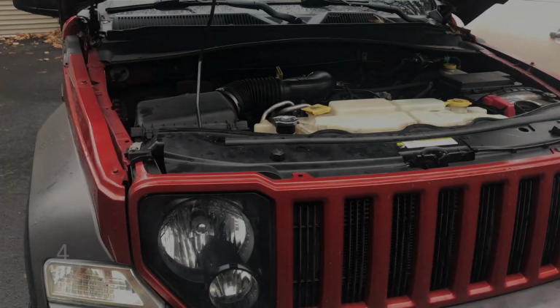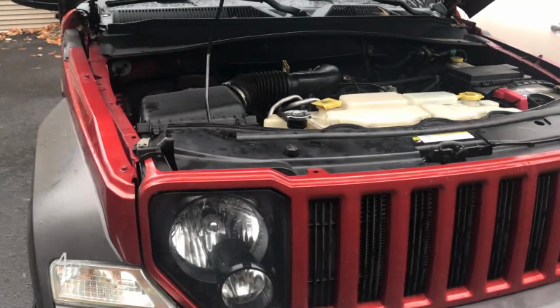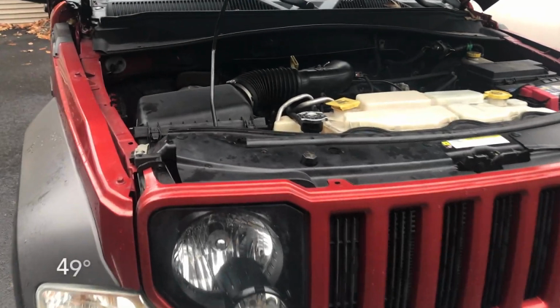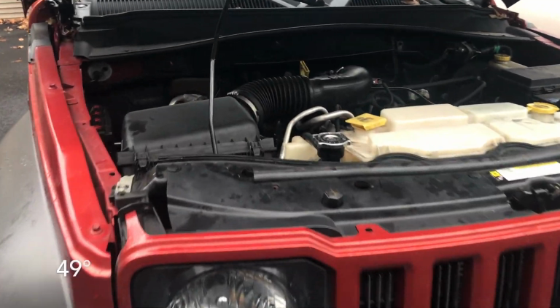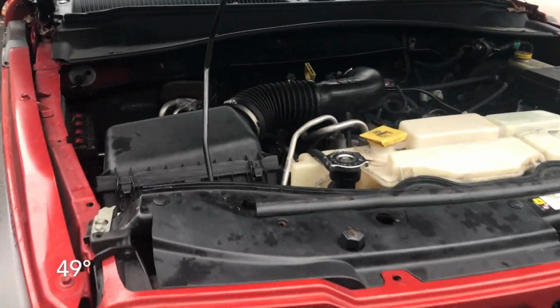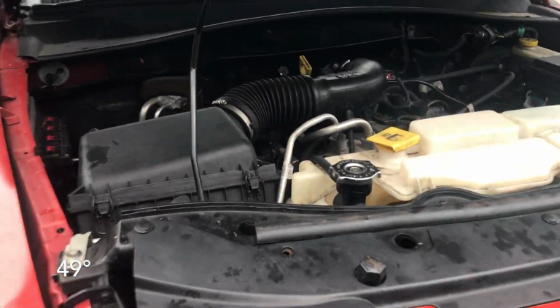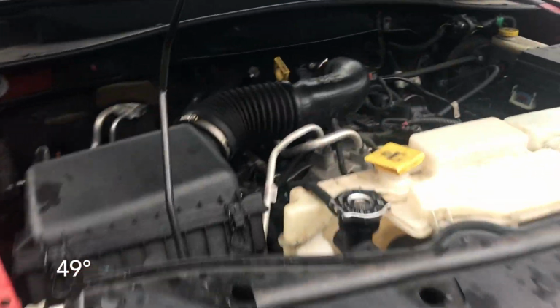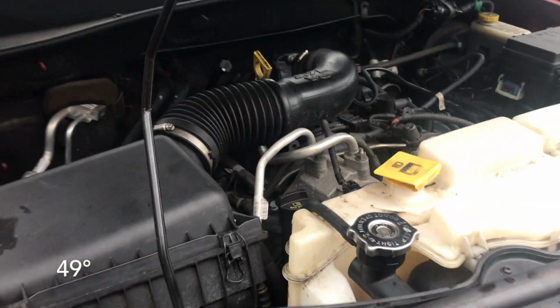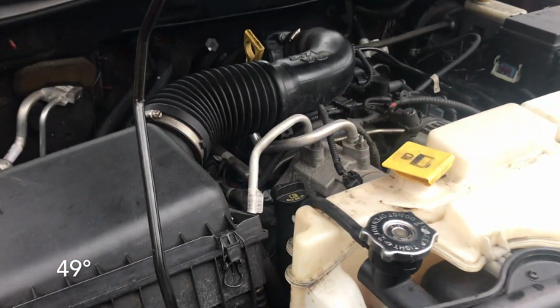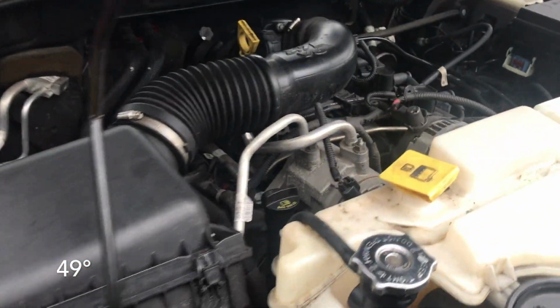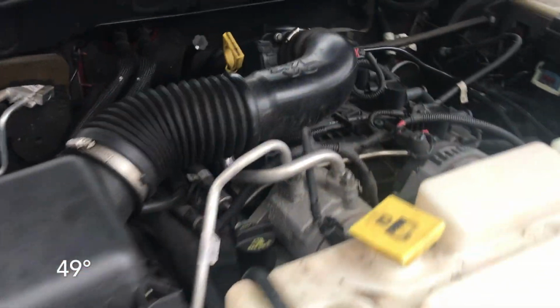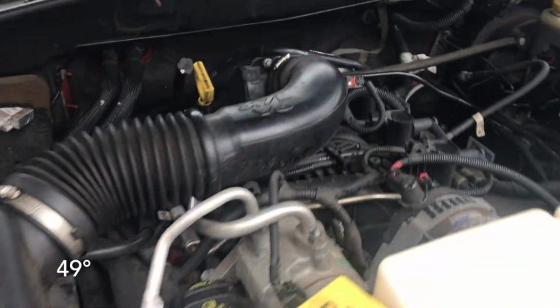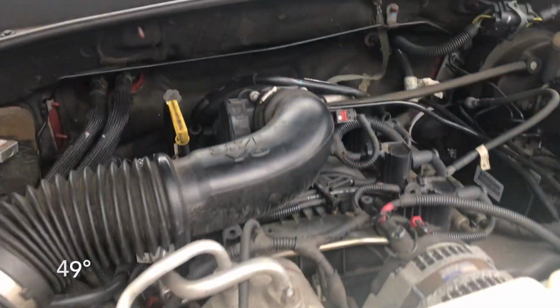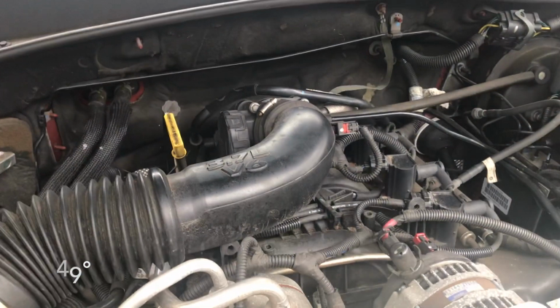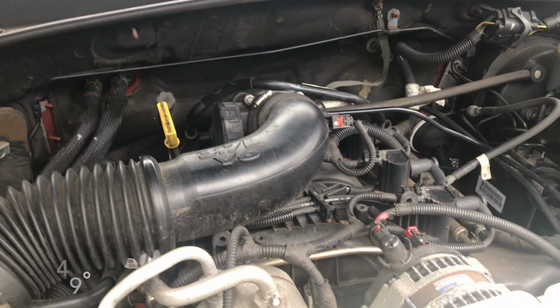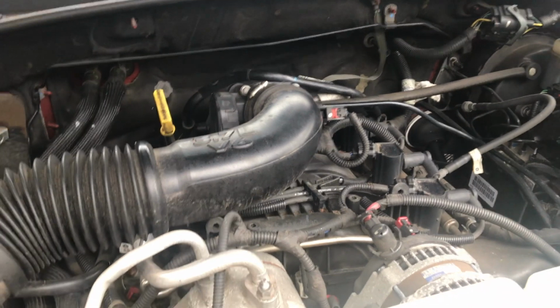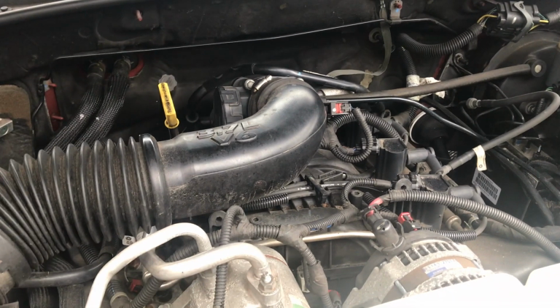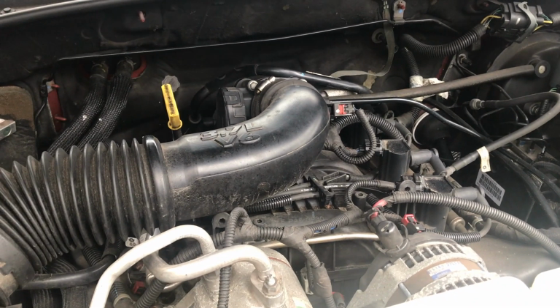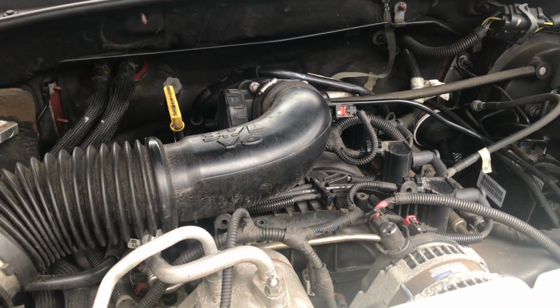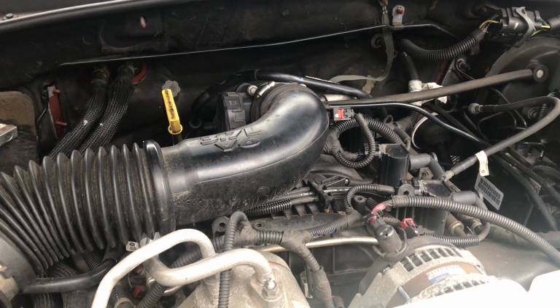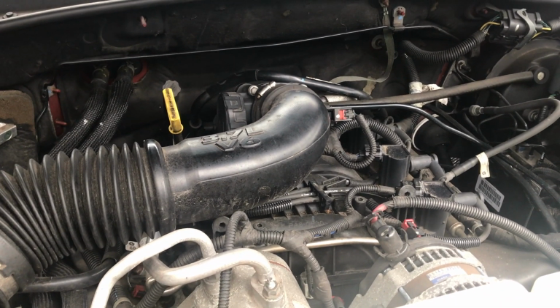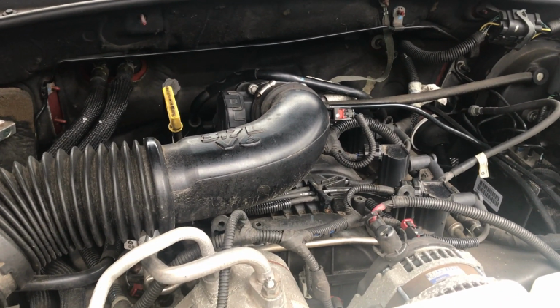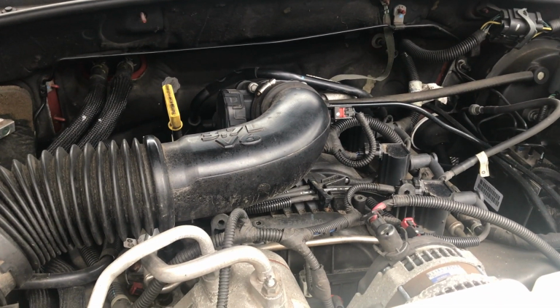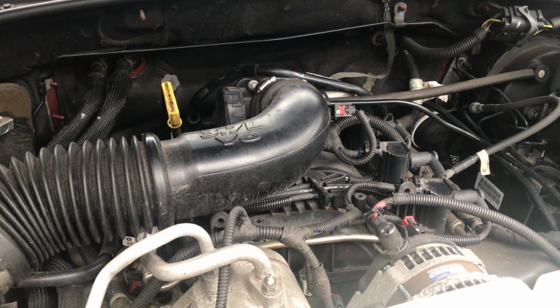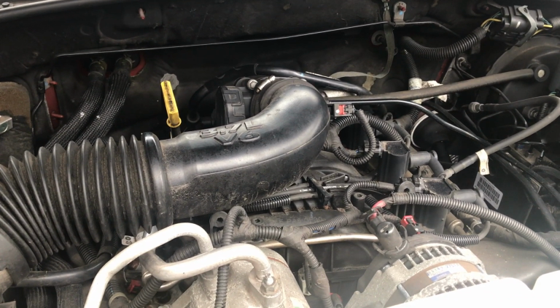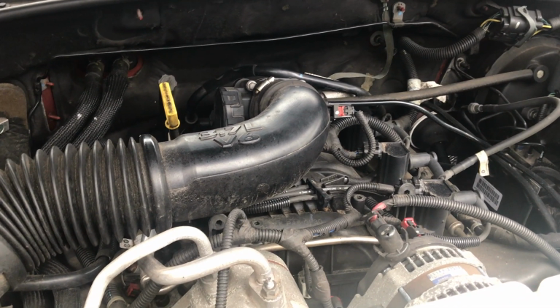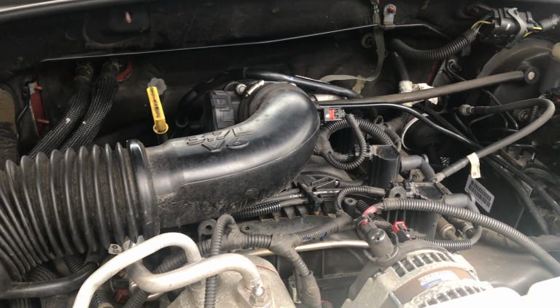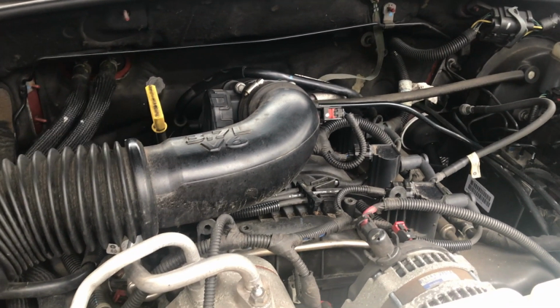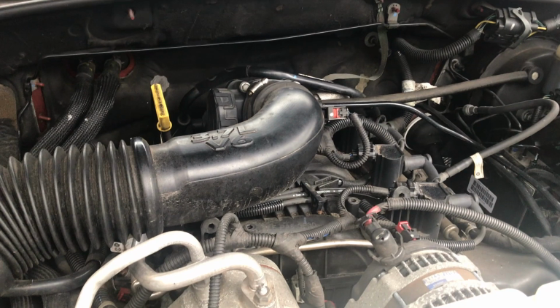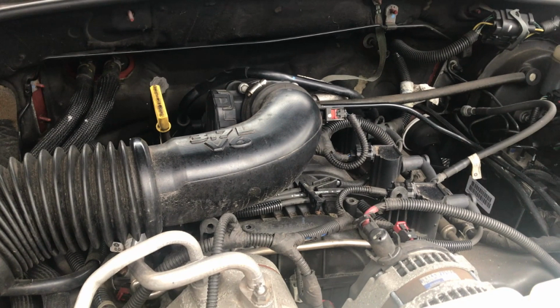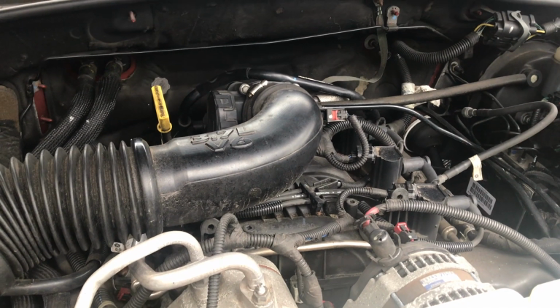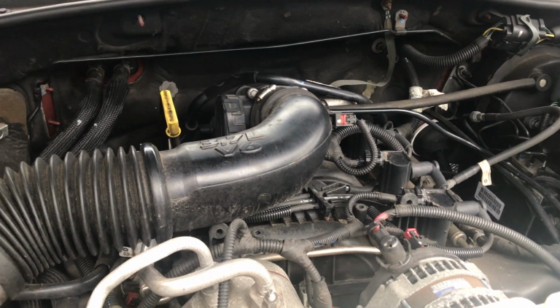What's going on guys? It is Jeep time again. I have a peculiar issue with this thing that I've been trying to troubleshoot off and on for a couple of weeks, but today I'm really going to get into this thing and see if I can figure it out.